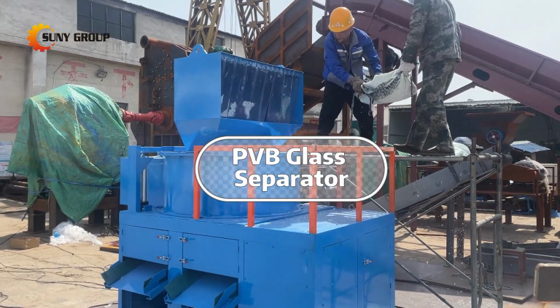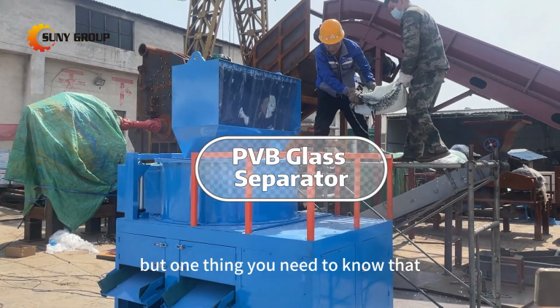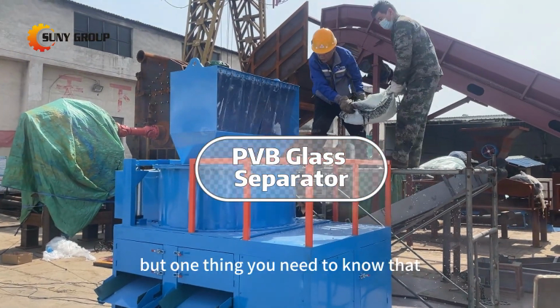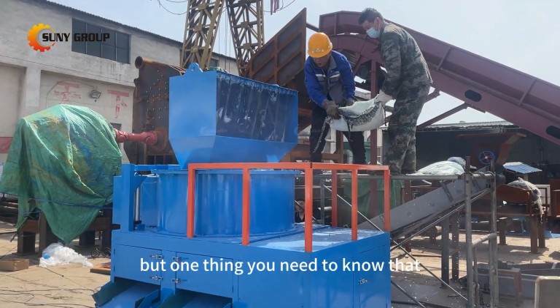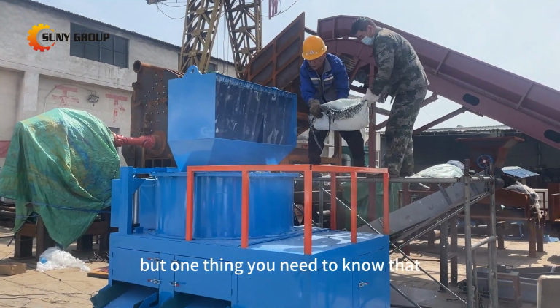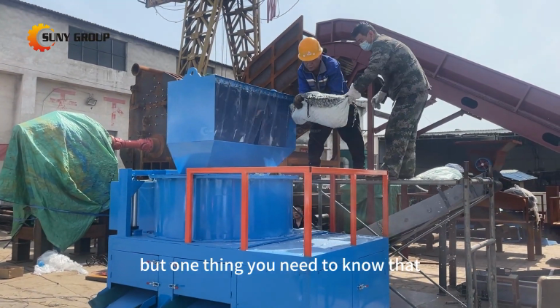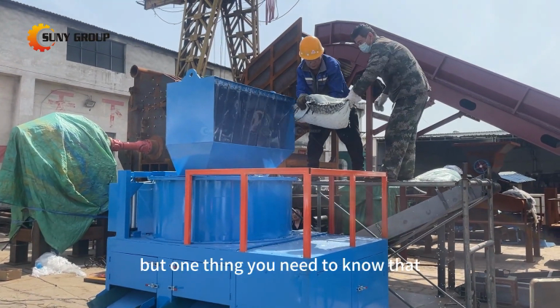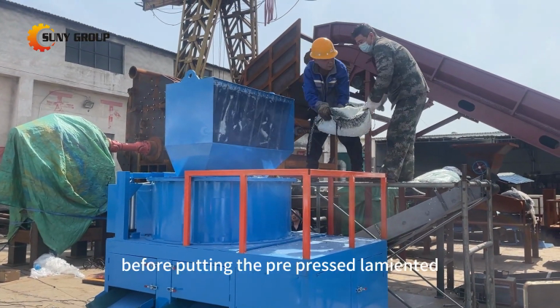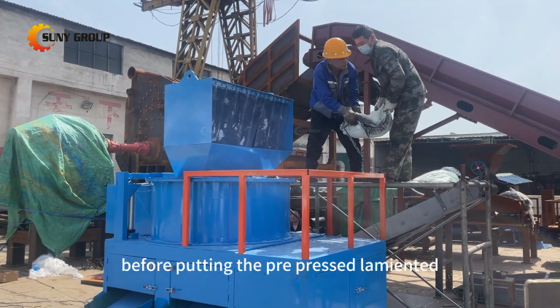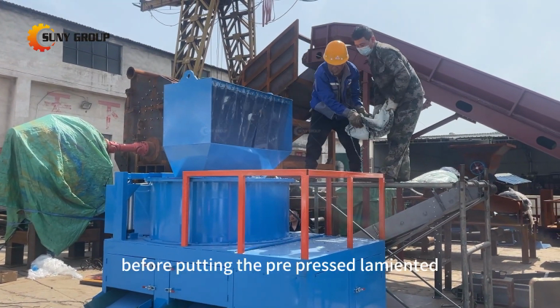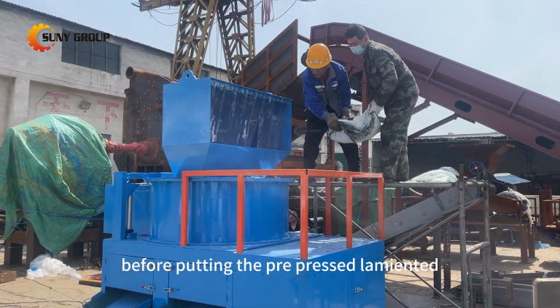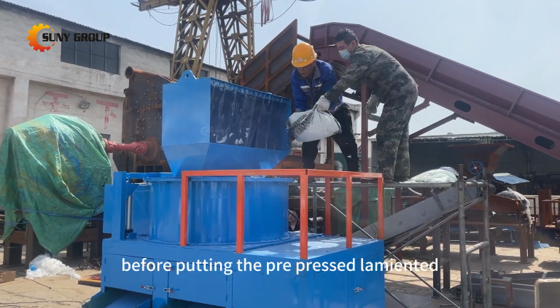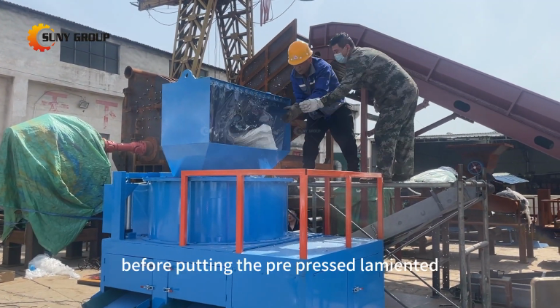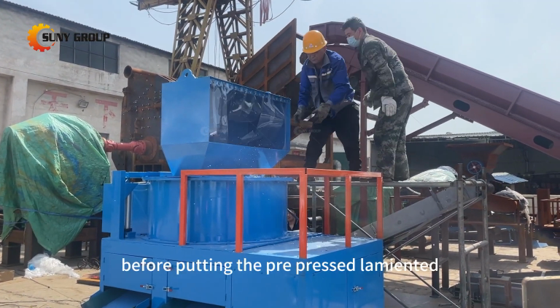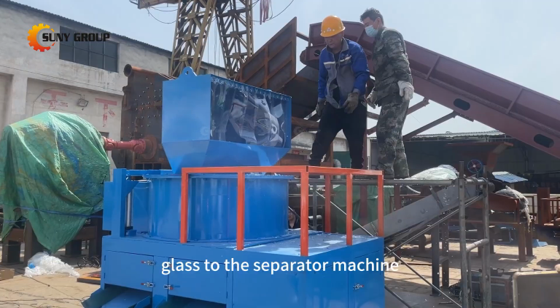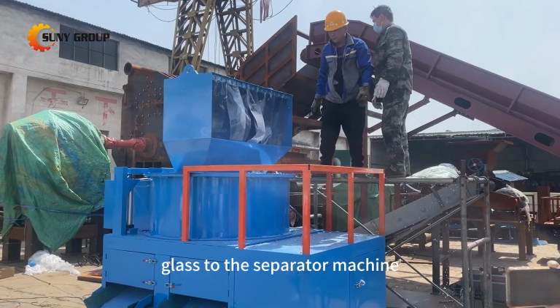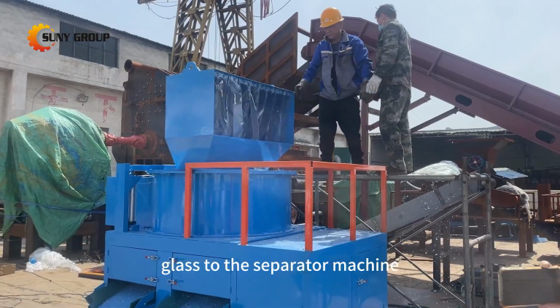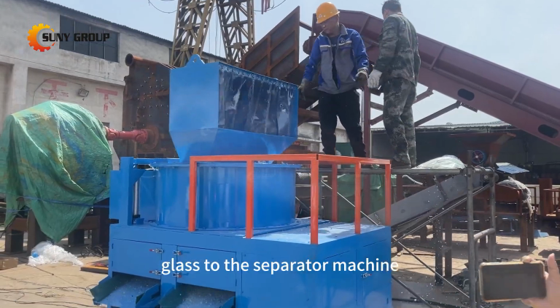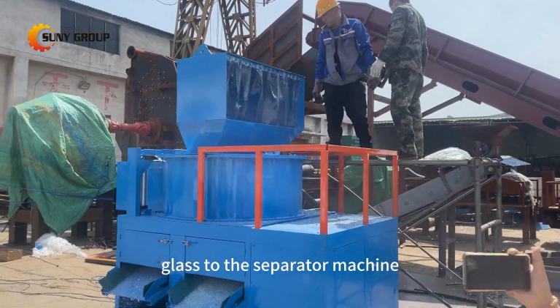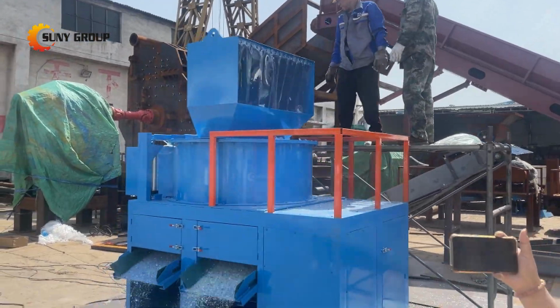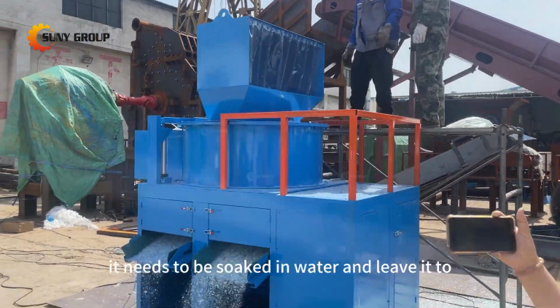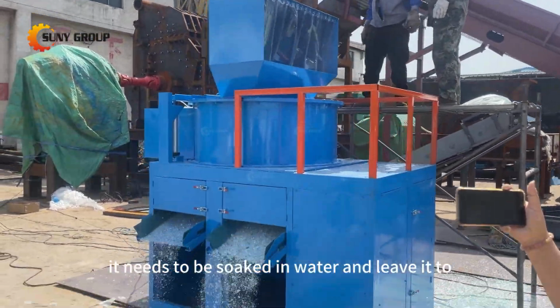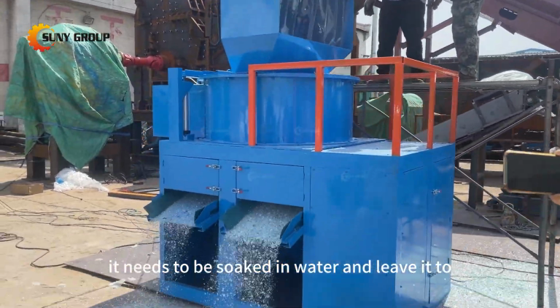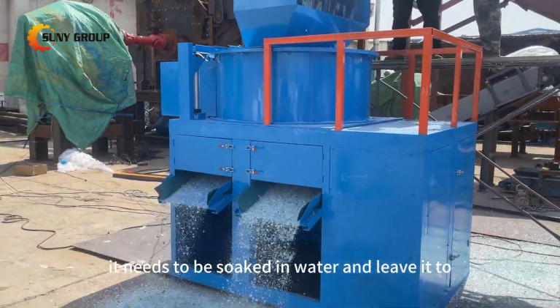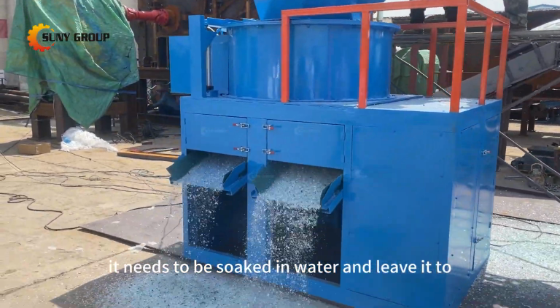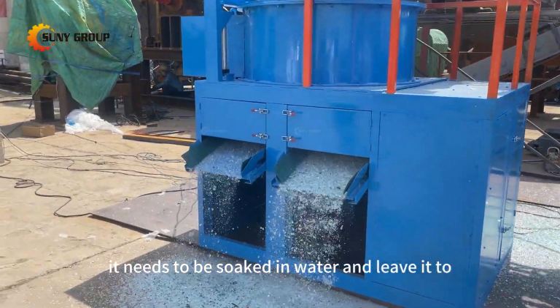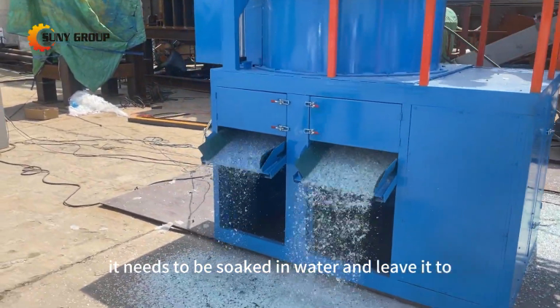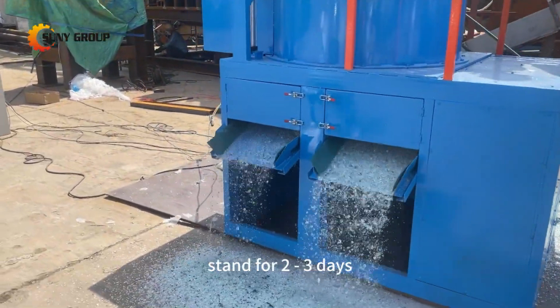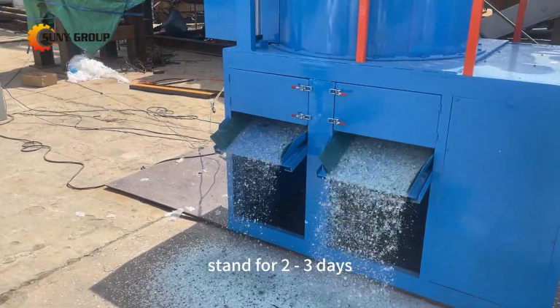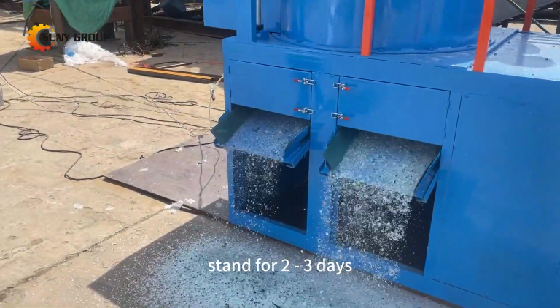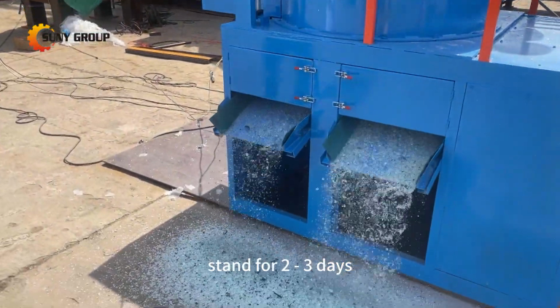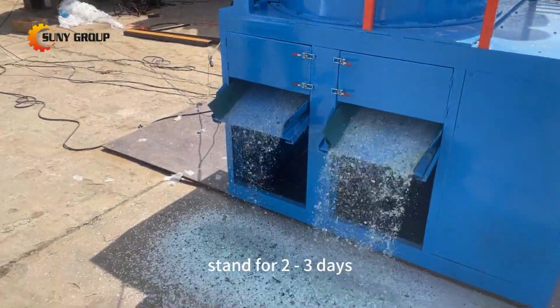One thing you need to know is that before putting the pre-pressed laminated glass into the separator machine, it needs to be soaked in water and left to stand for two to three days.